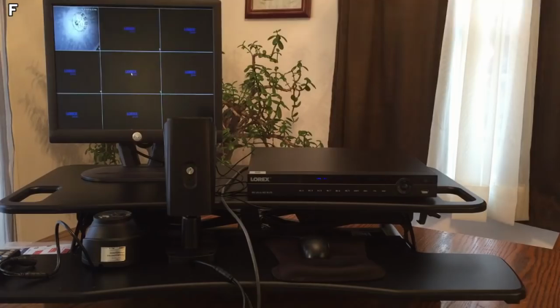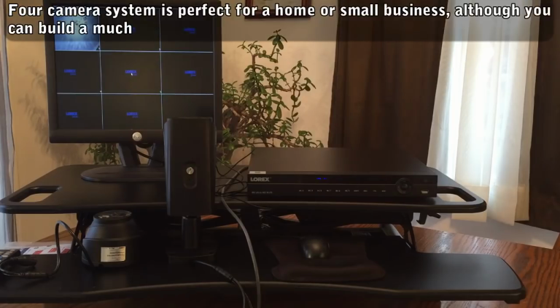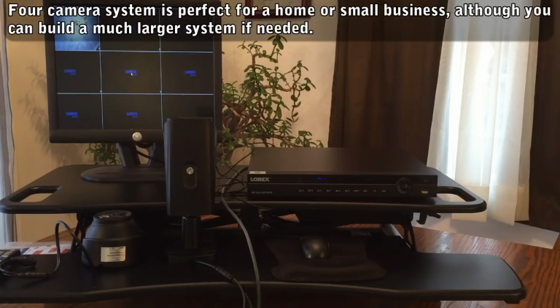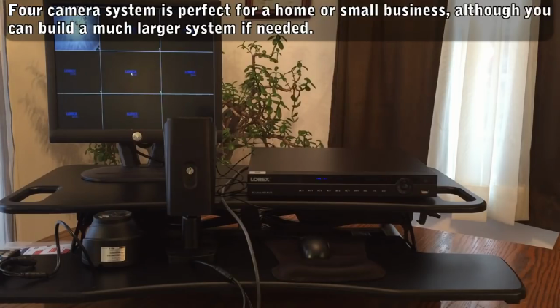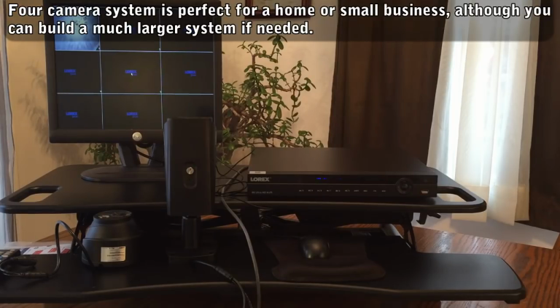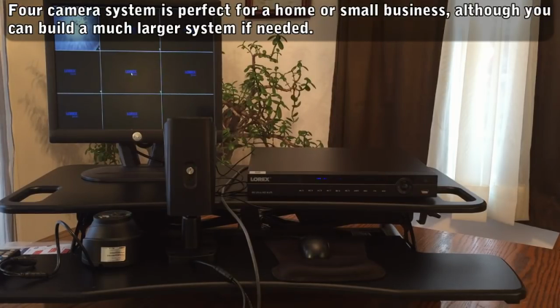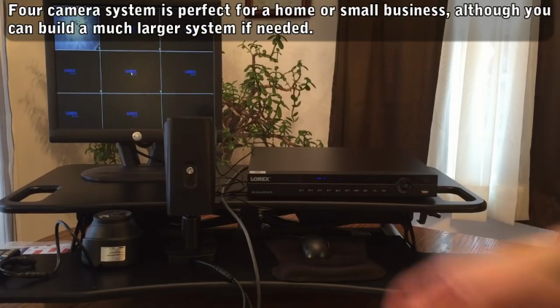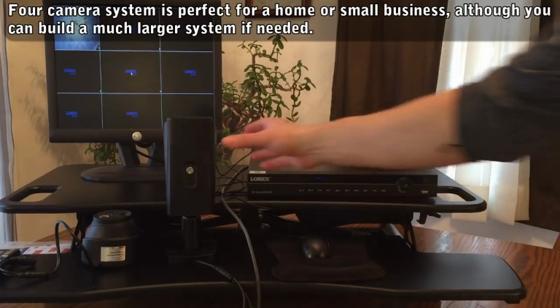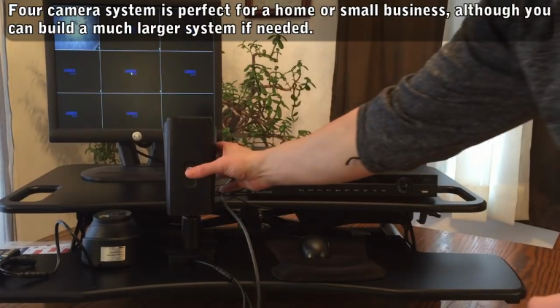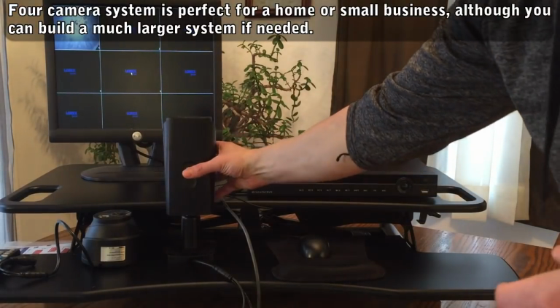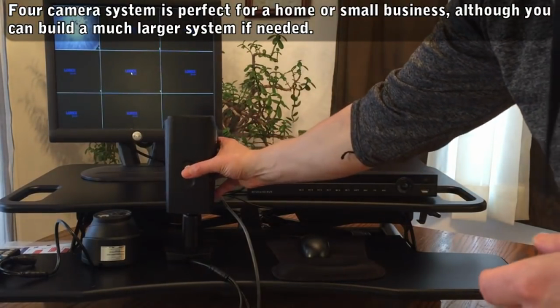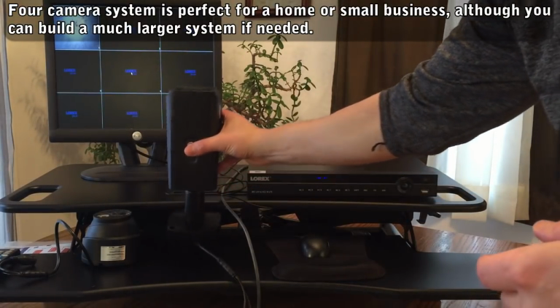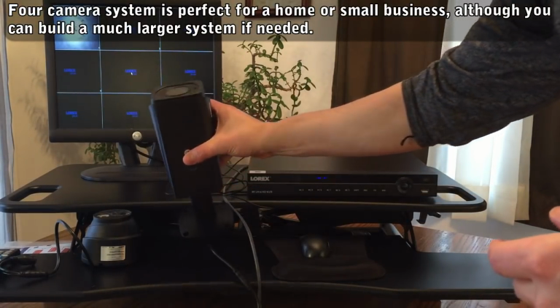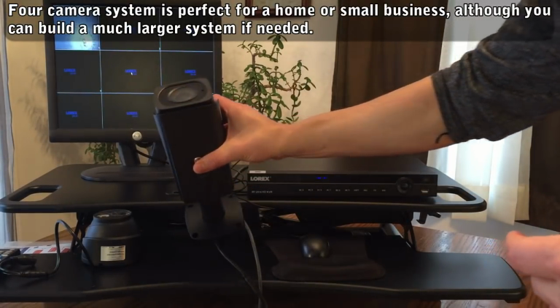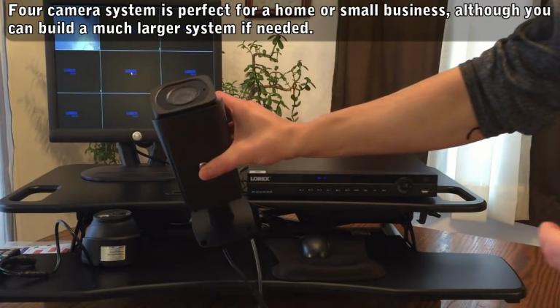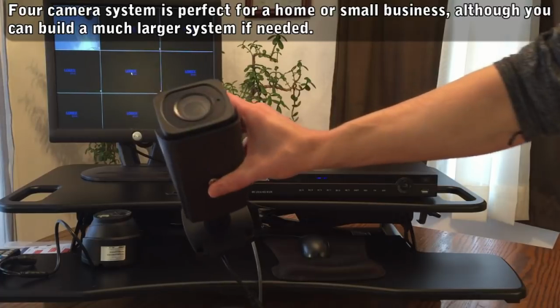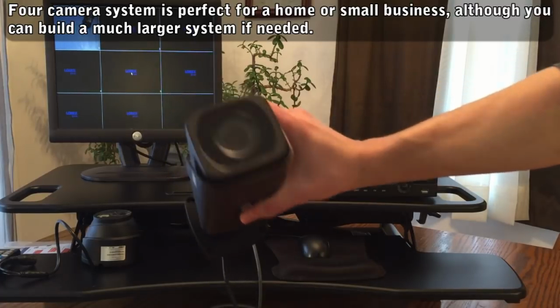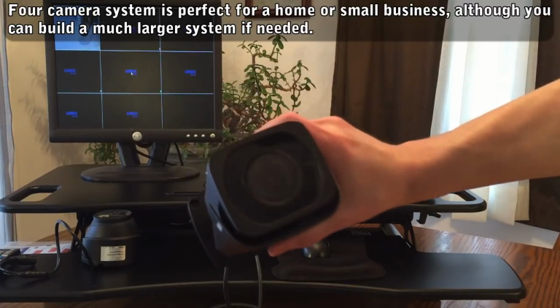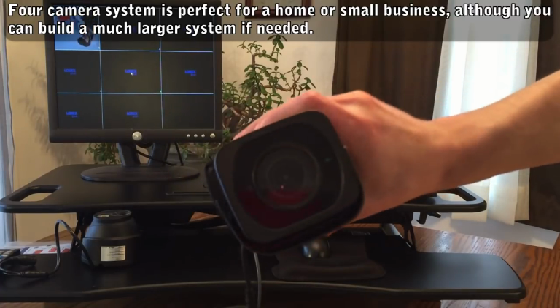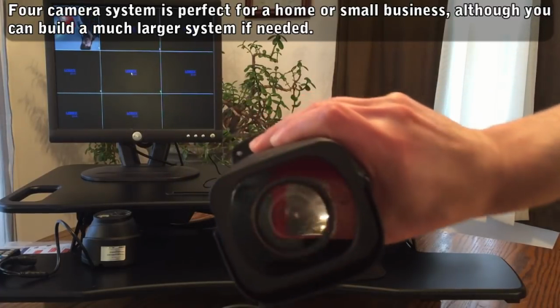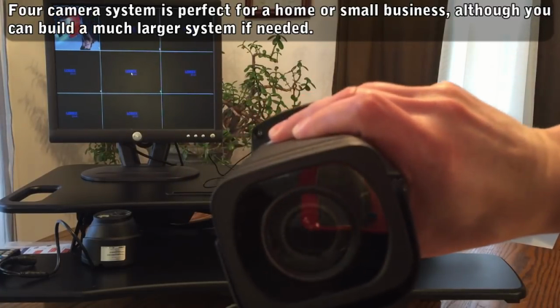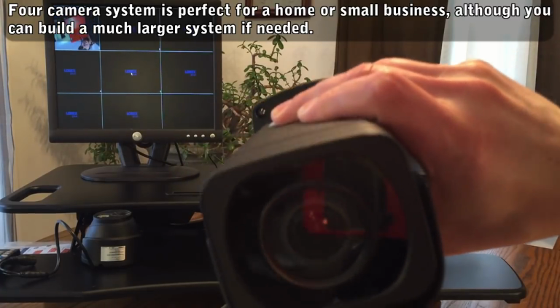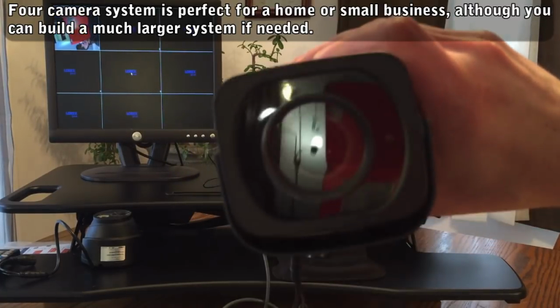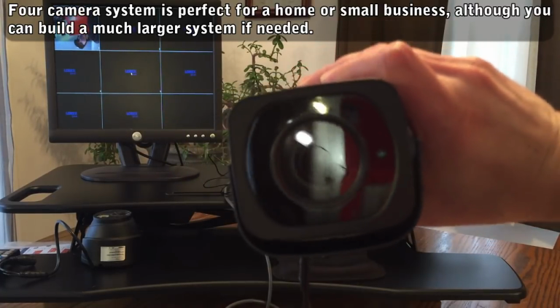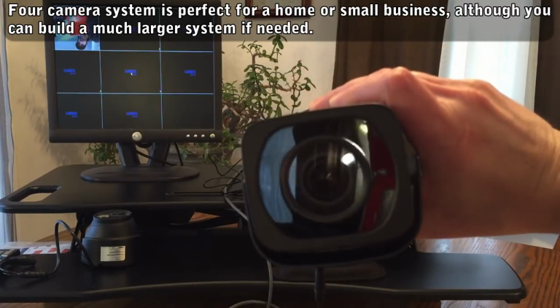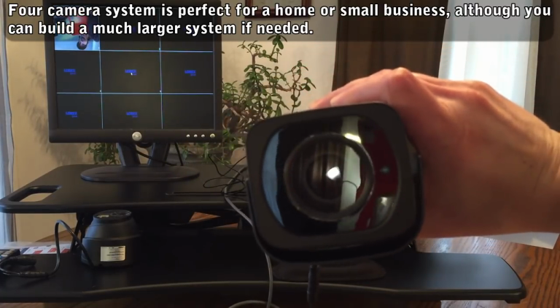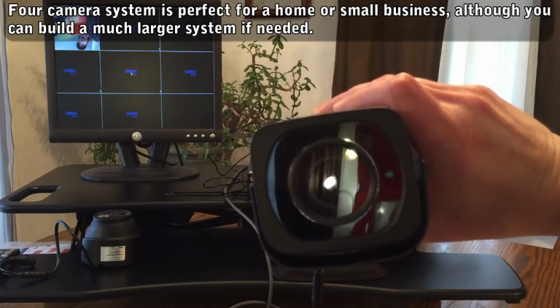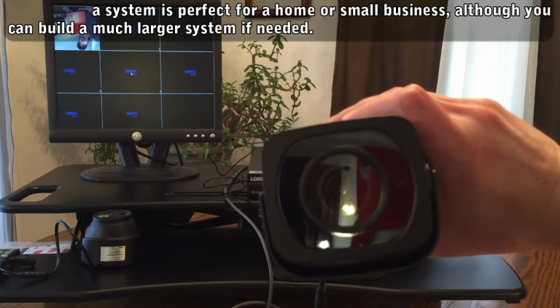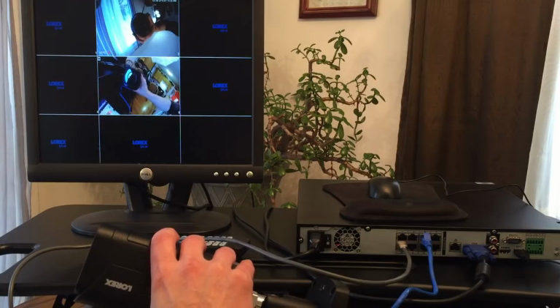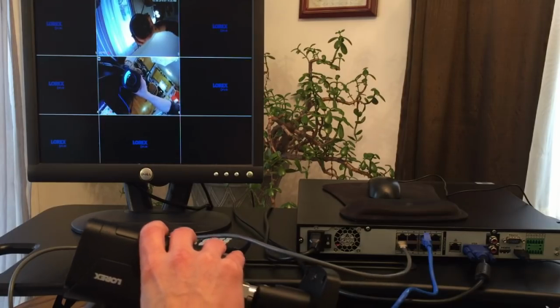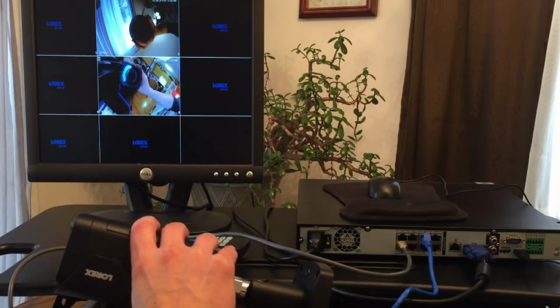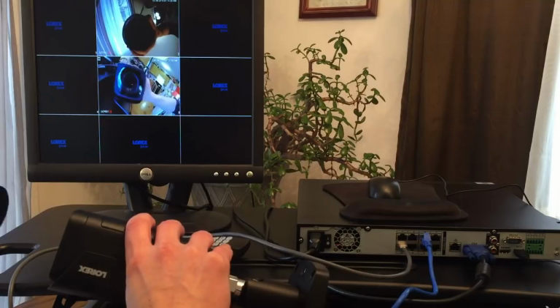A 4-camera system like this is perfect for a residential home or small business. But the NVR can handle up to 9 cameras, so you've got plenty of options if you want to go bigger.